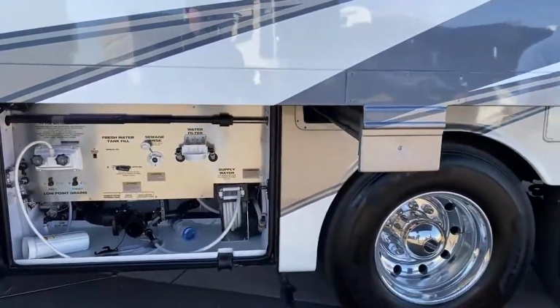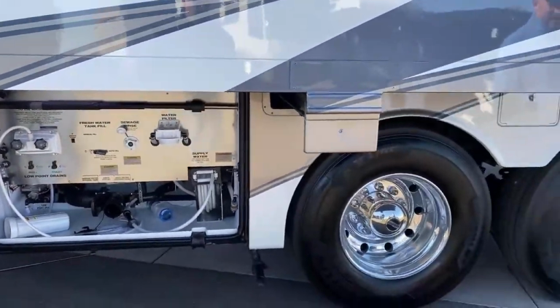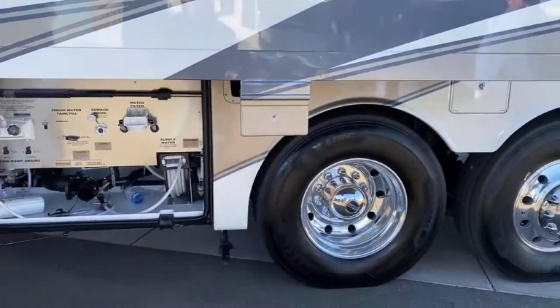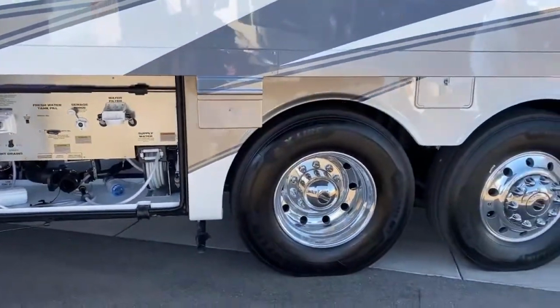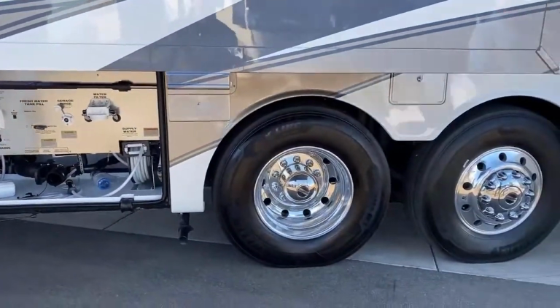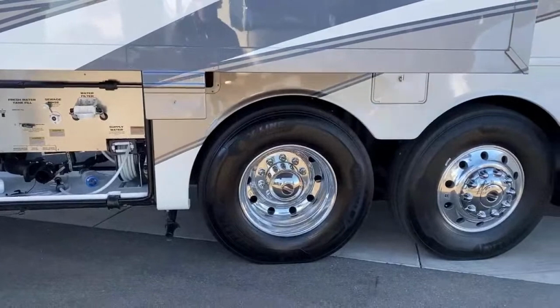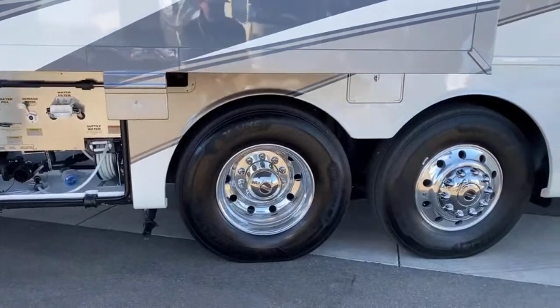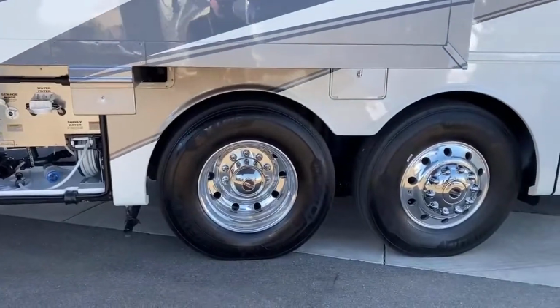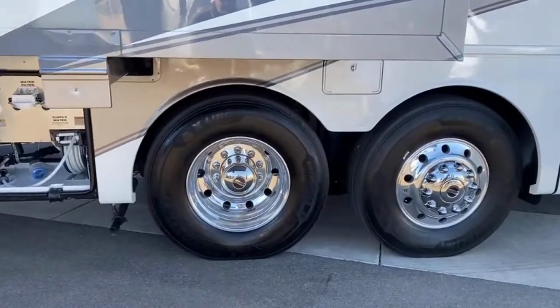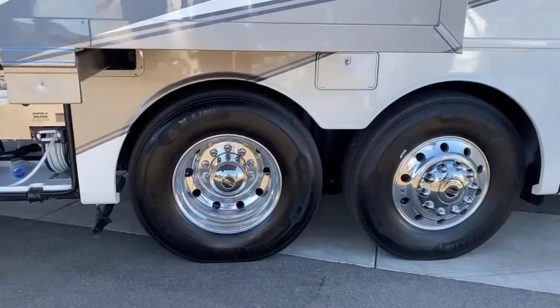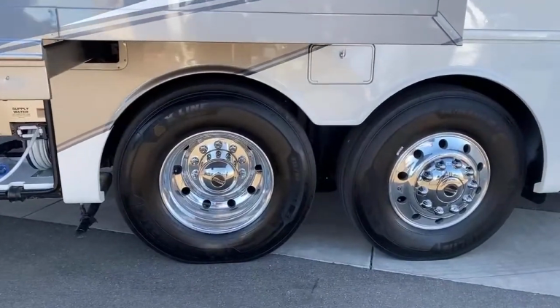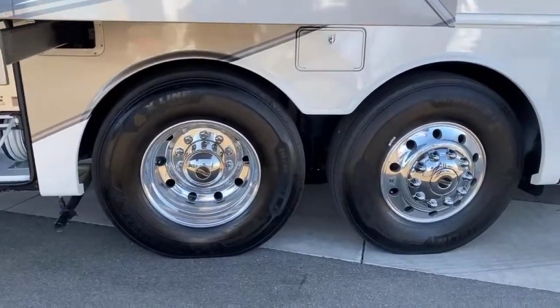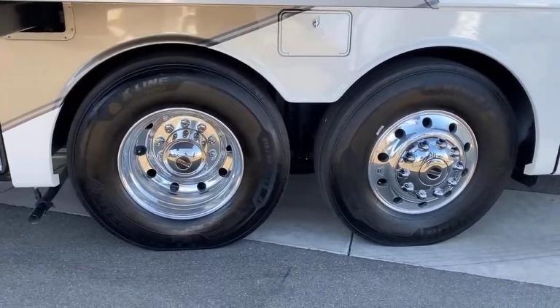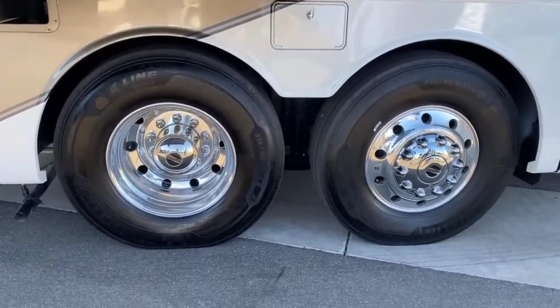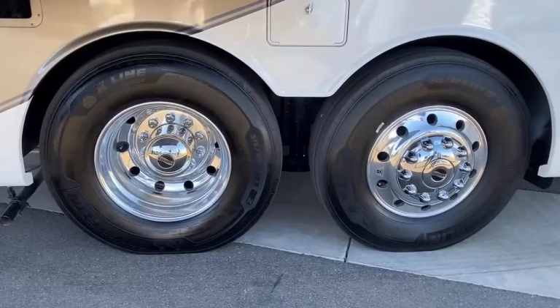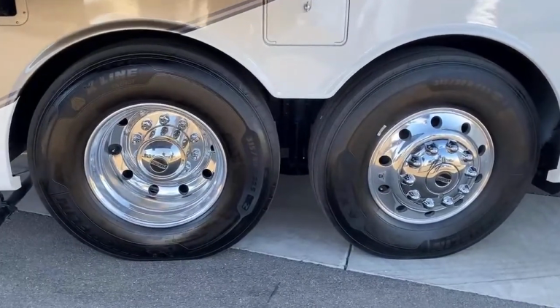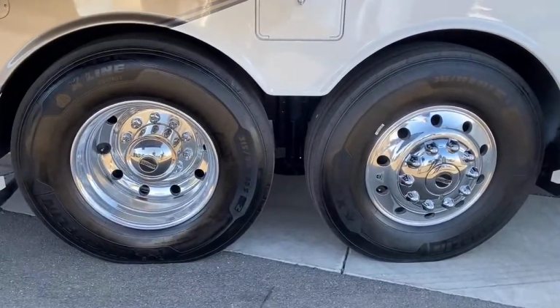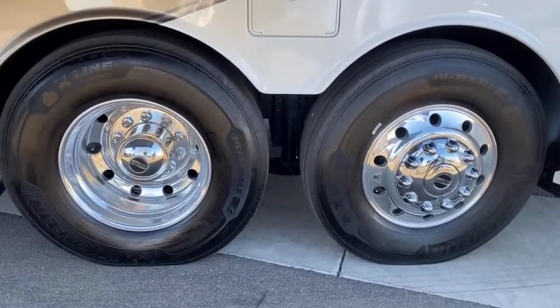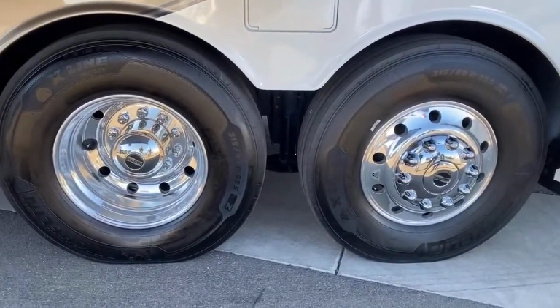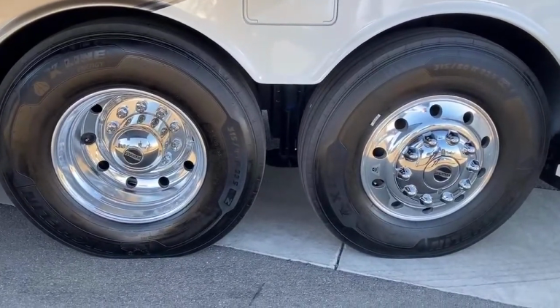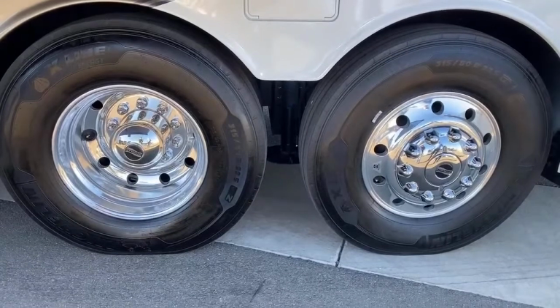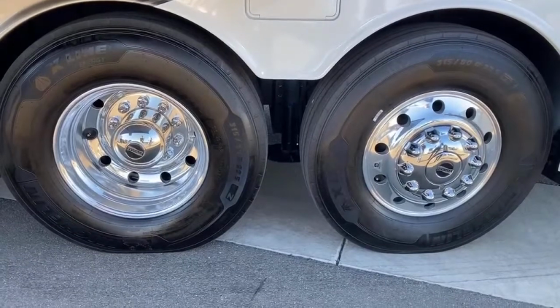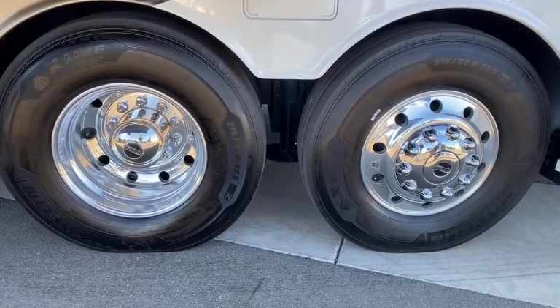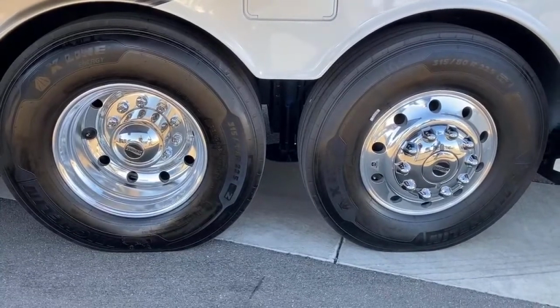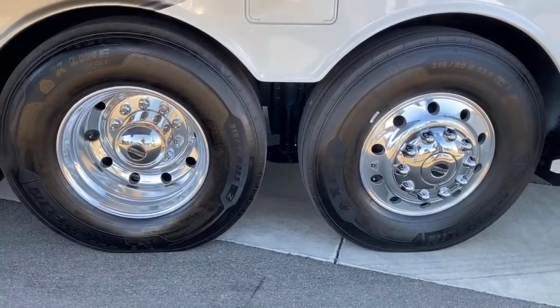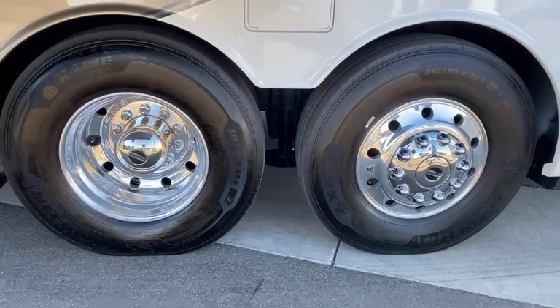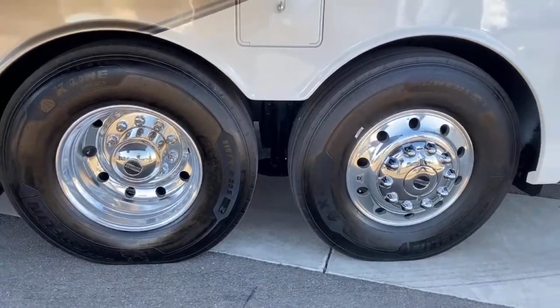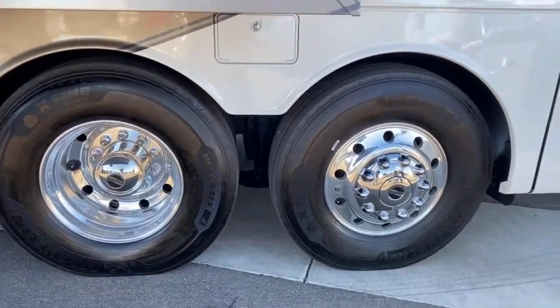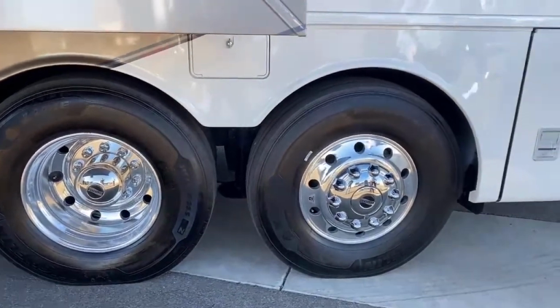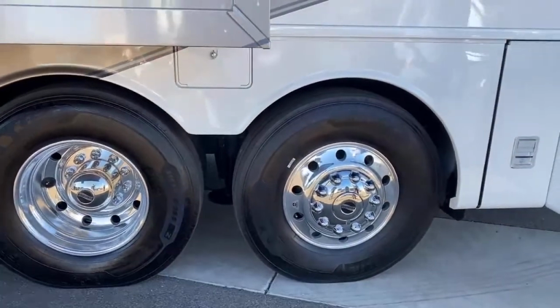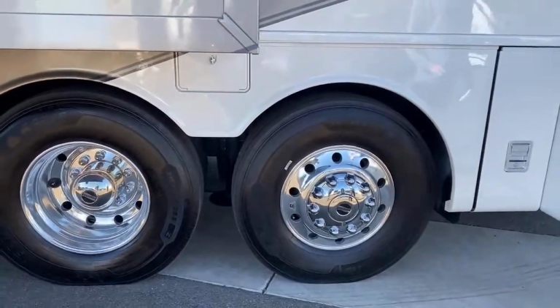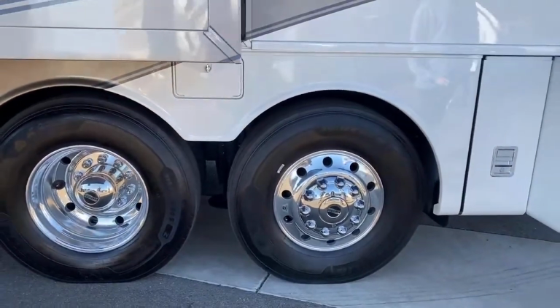You've got the steerable tag axle back here, which makes turning the coach very nice. Even though it's a 43-foot coach, it doesn't turn like one — very easy, nice turn.